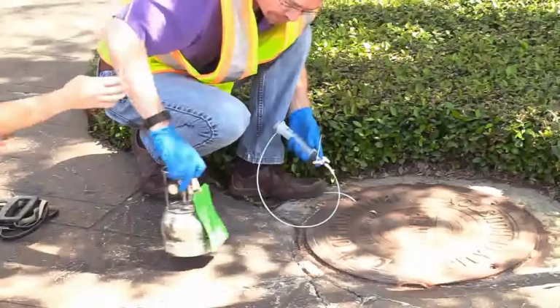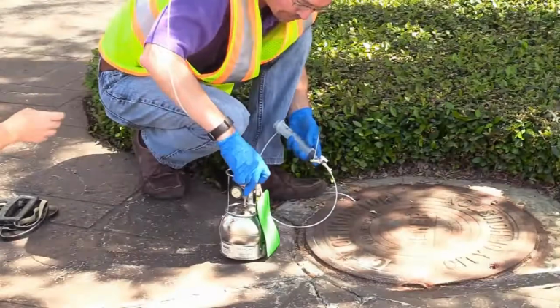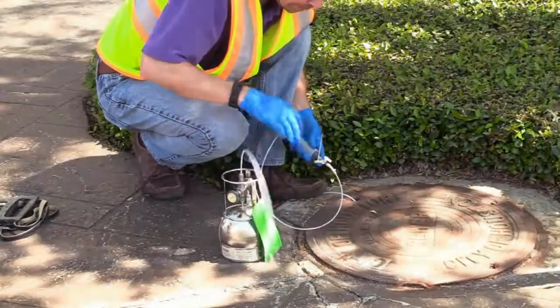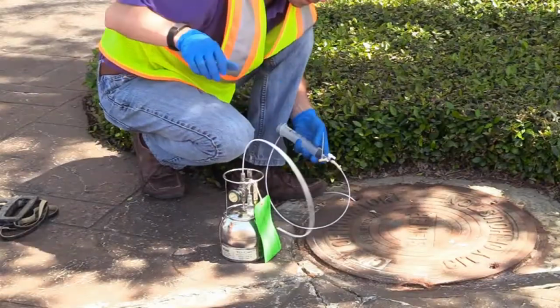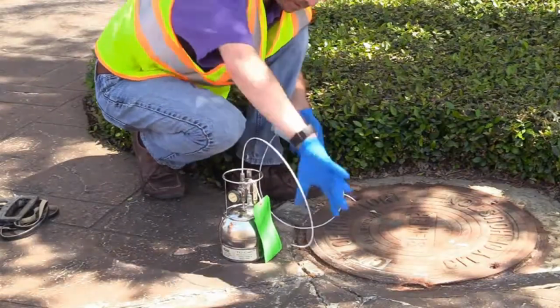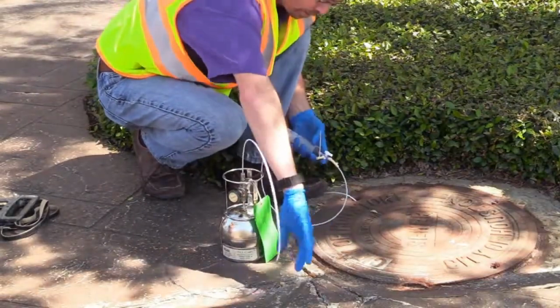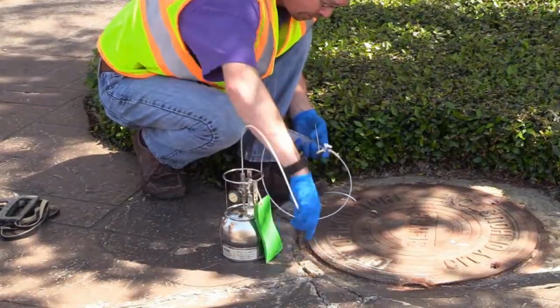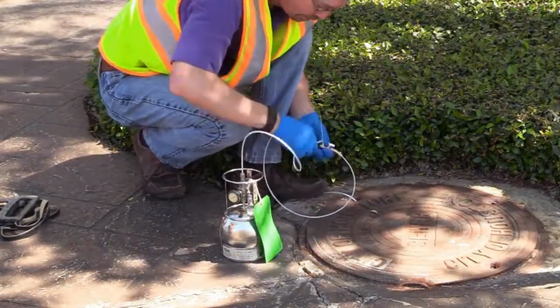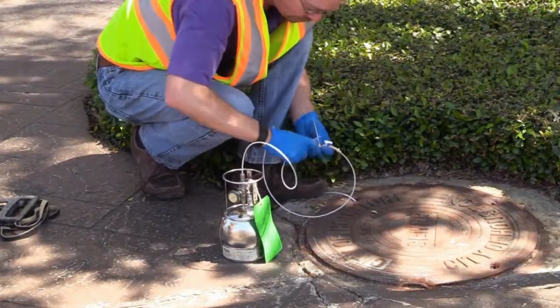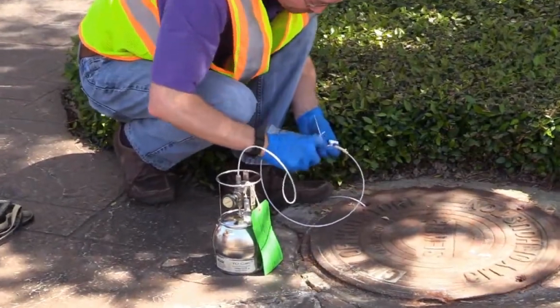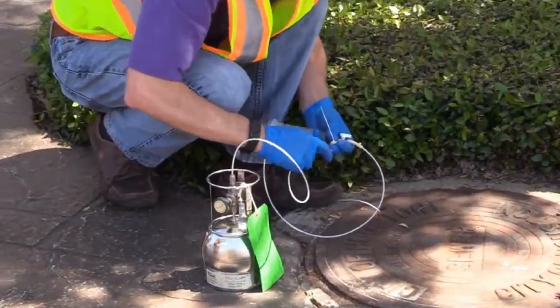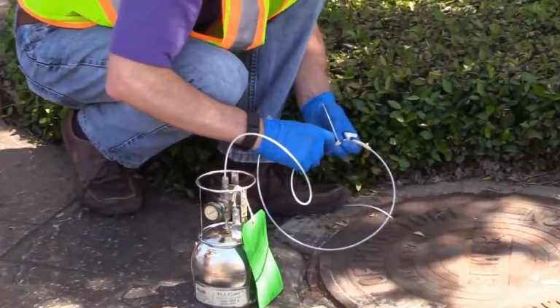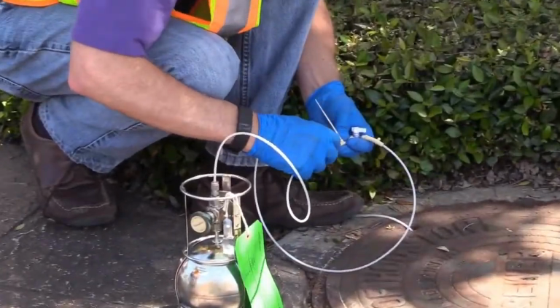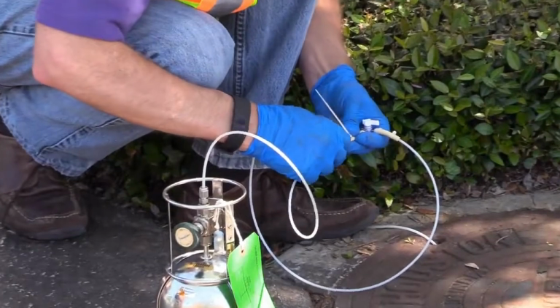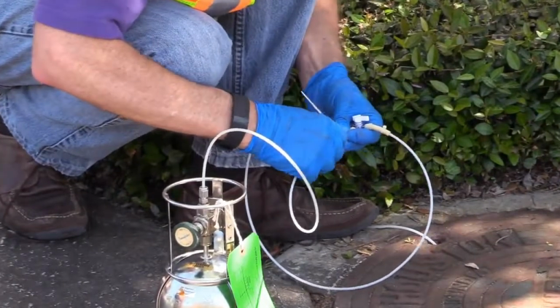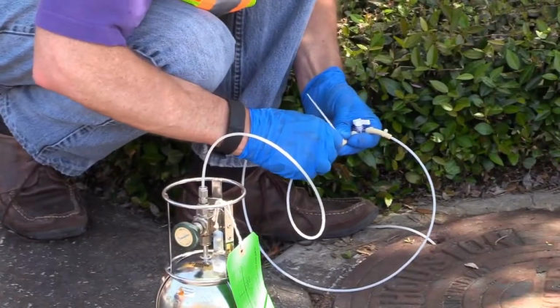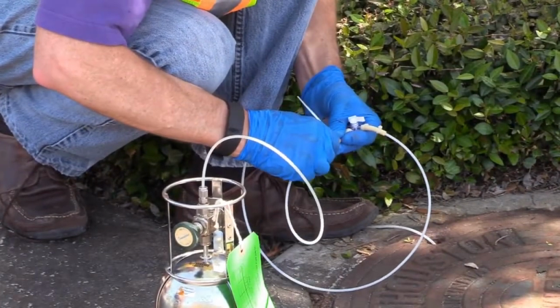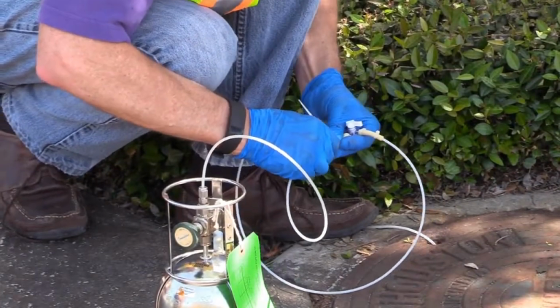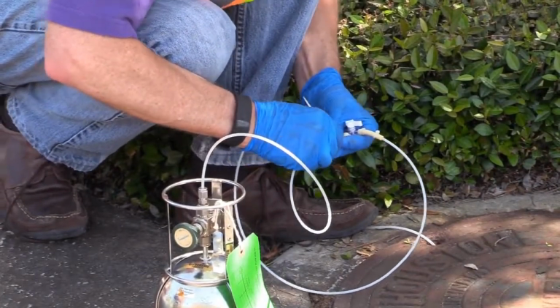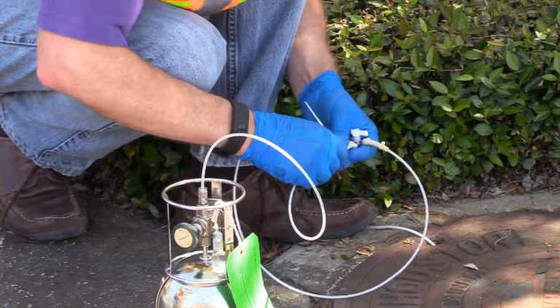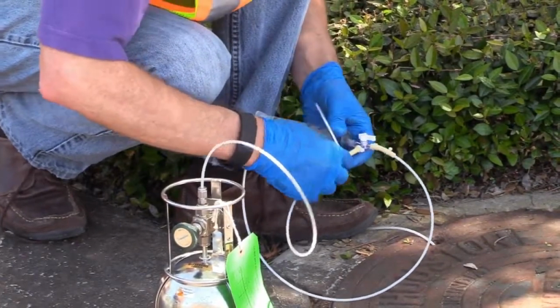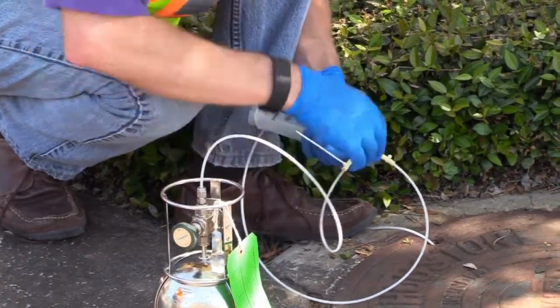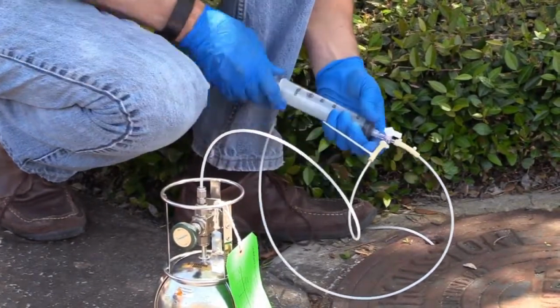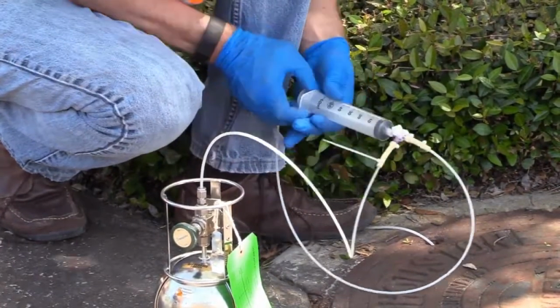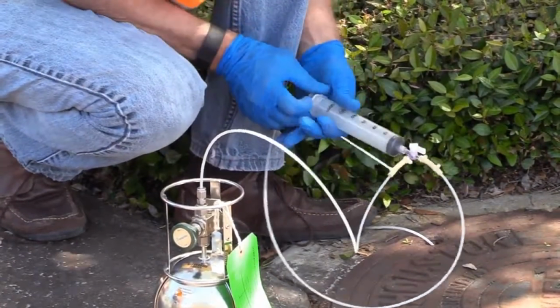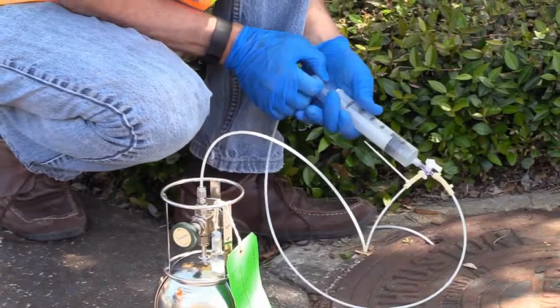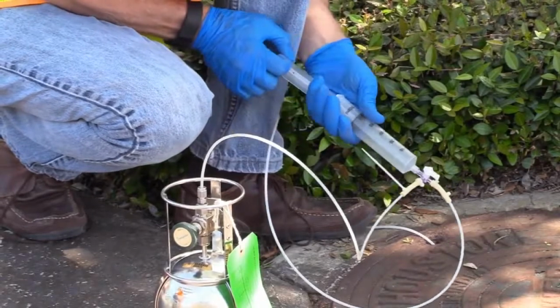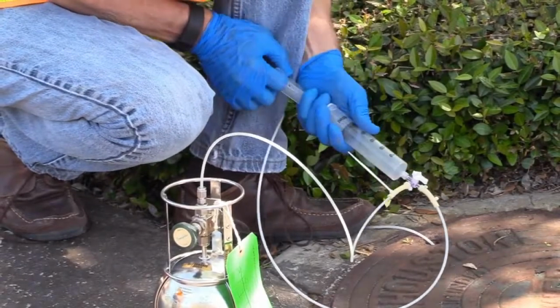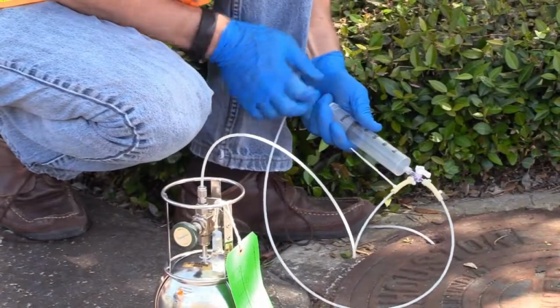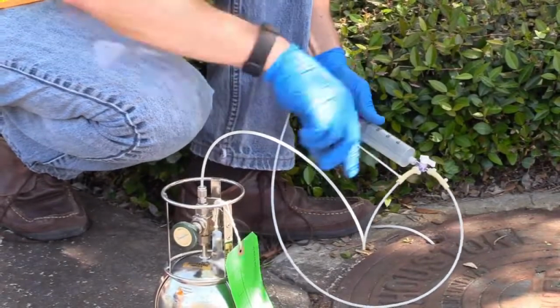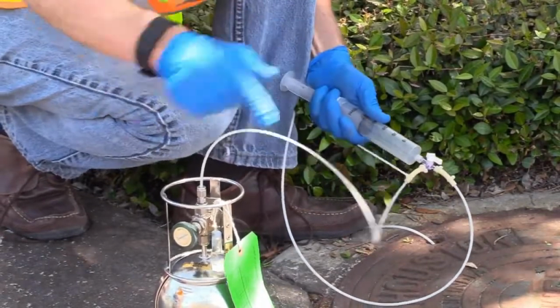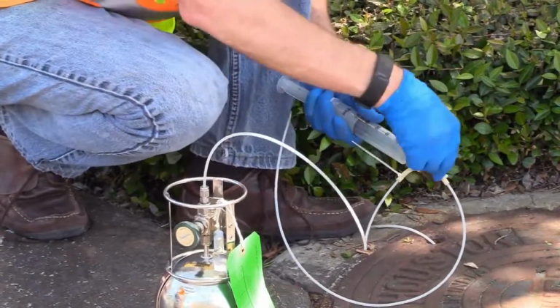The SUMA canister can be connected to the sample line through the three-way valve. The syringe can be used to check for leaks and also to purge the sample line running to the SUMA before using the three-way valve to connect the SUMA to the sample point.